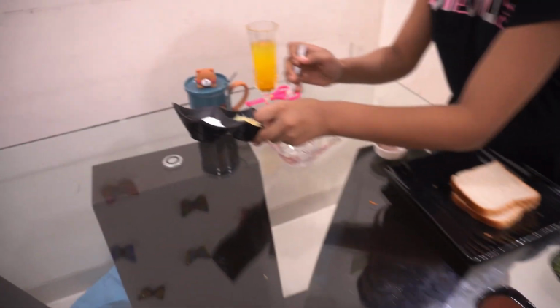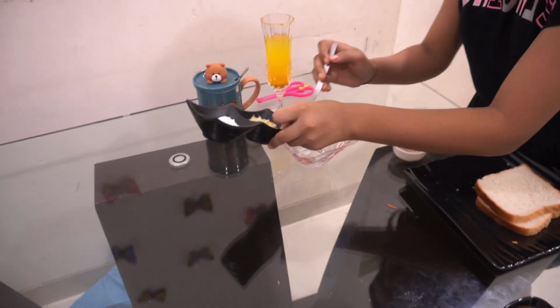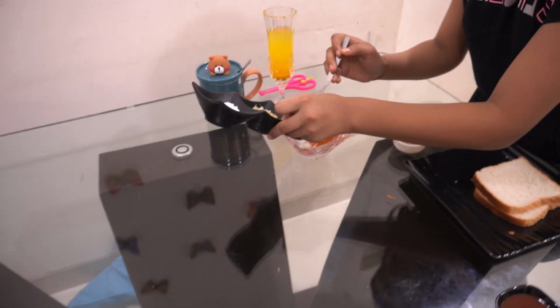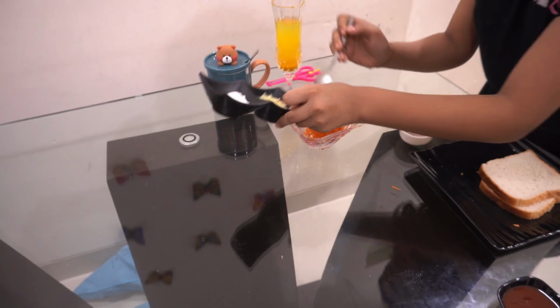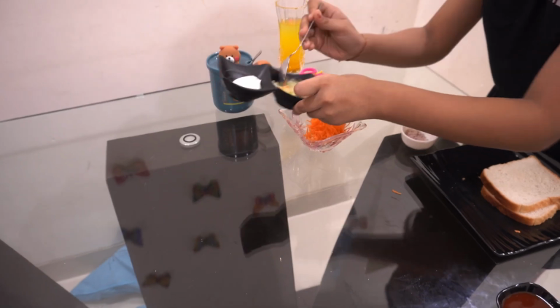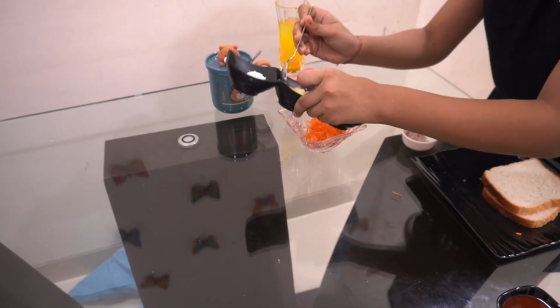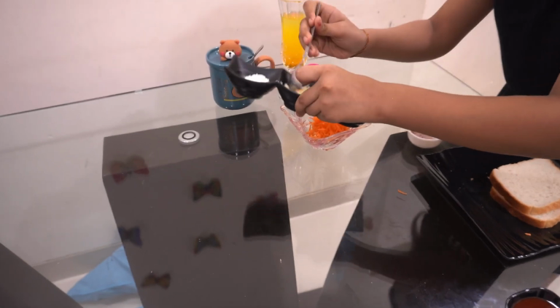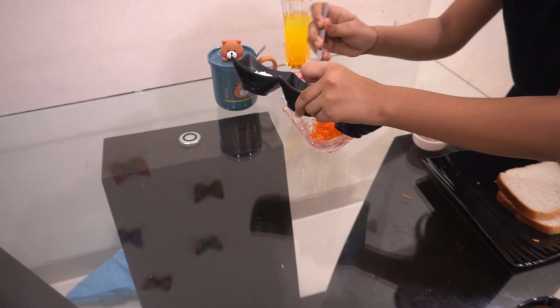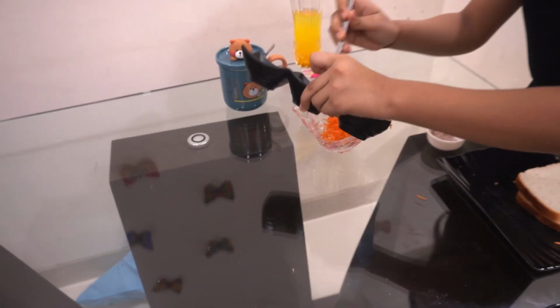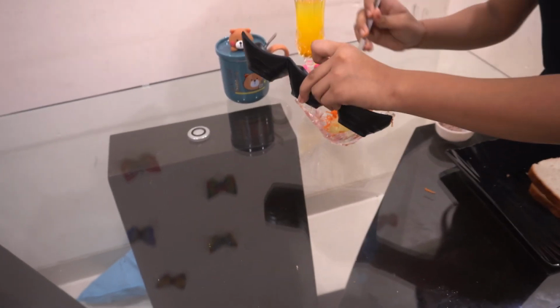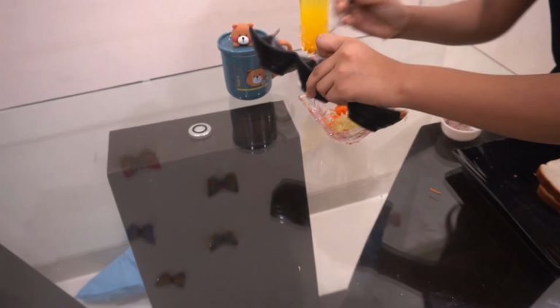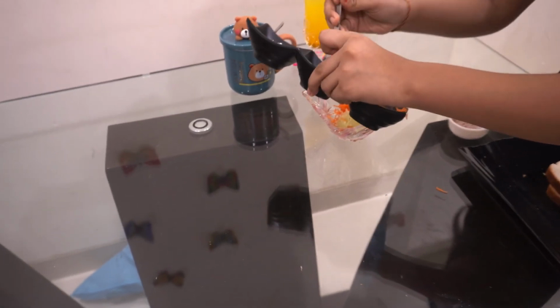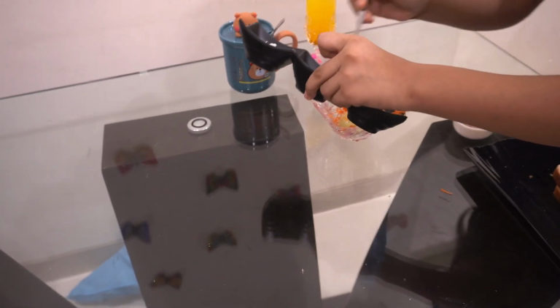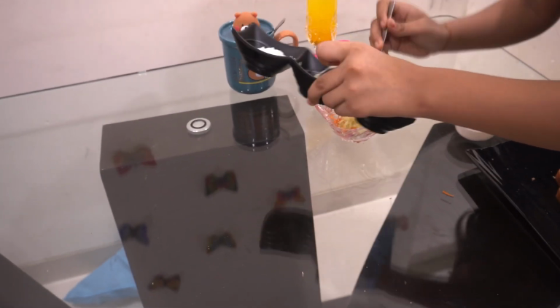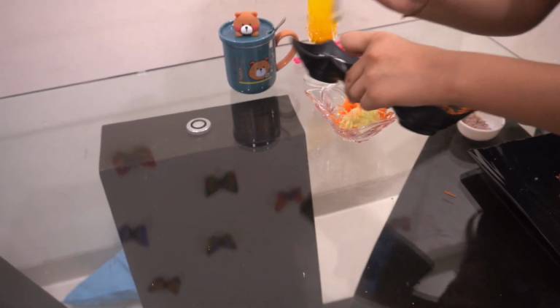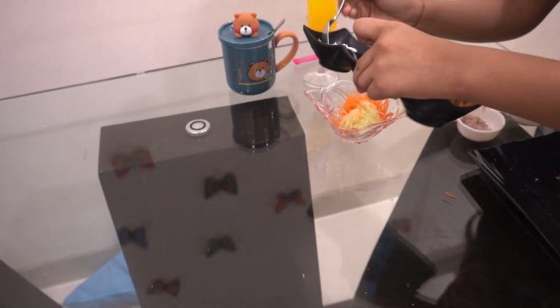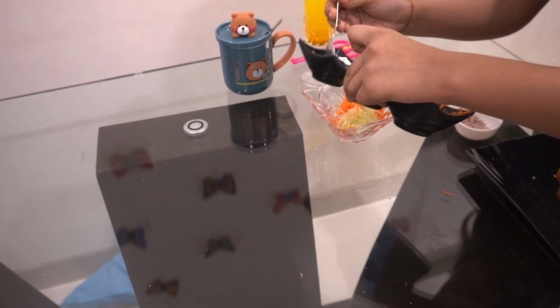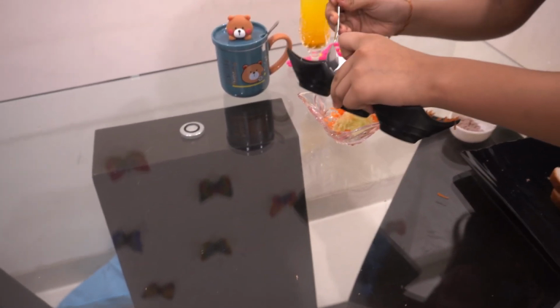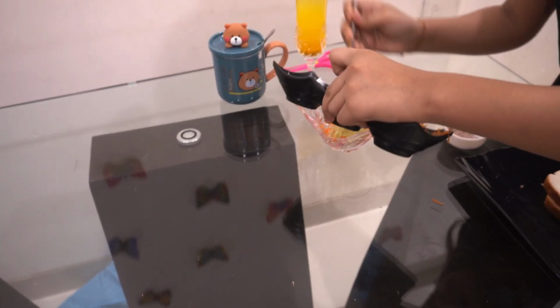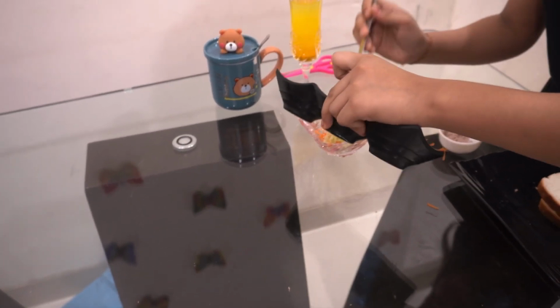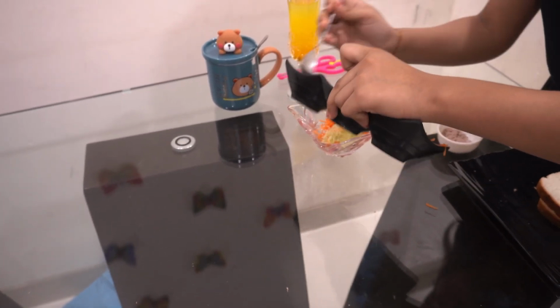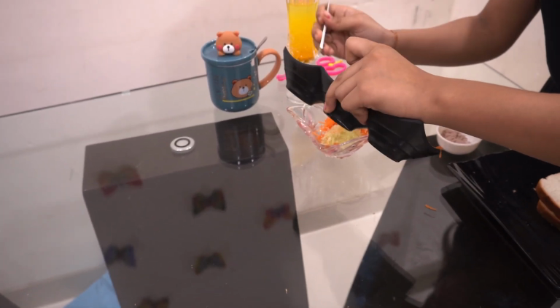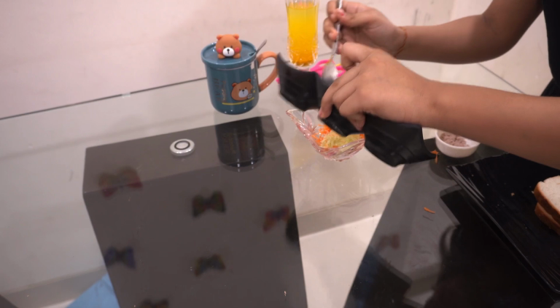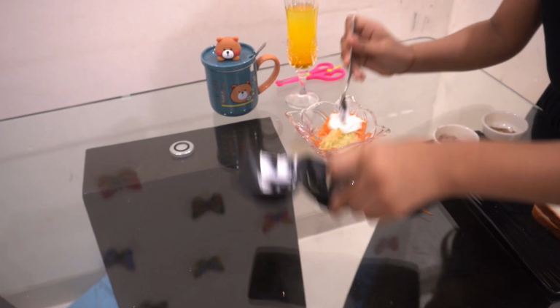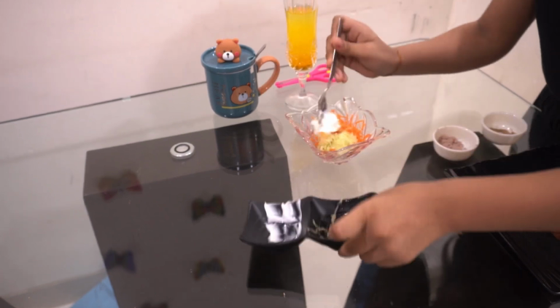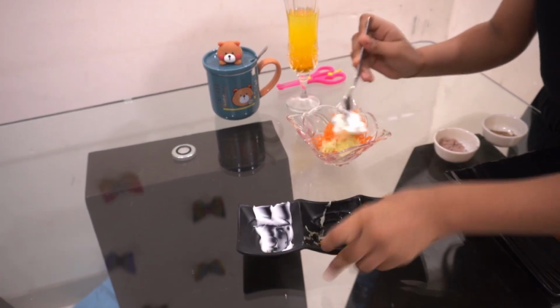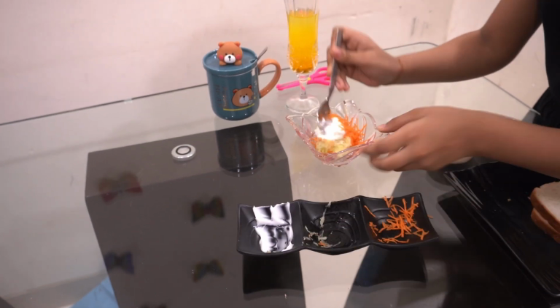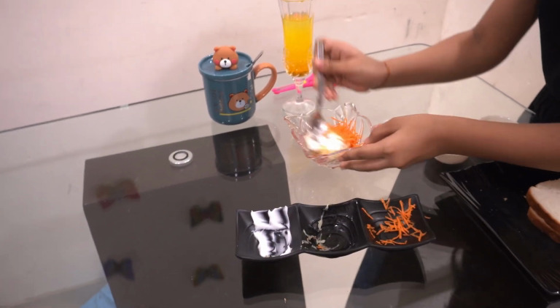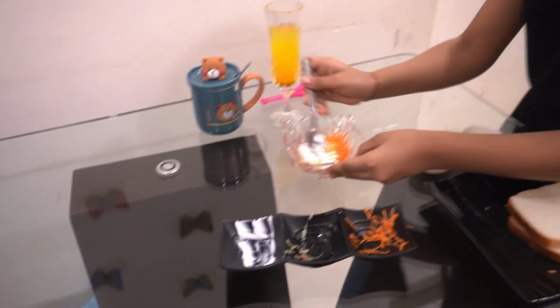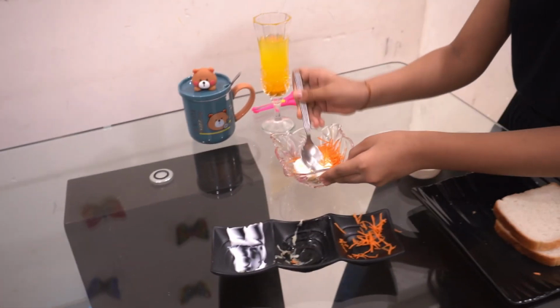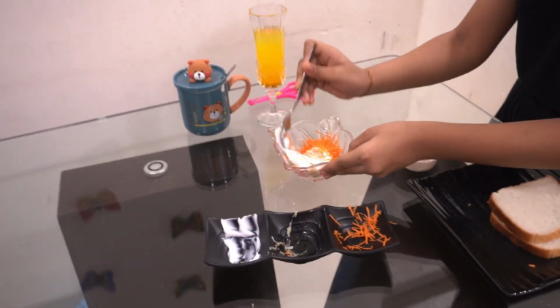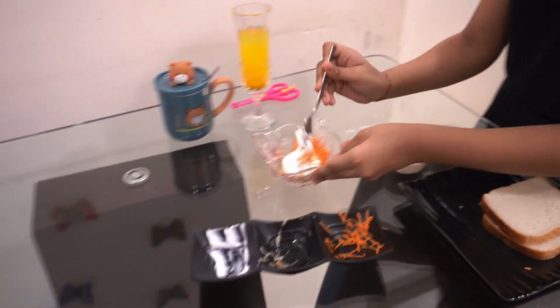So first we will mix our ingredients together. We will add carrot, then we will add cucumber, and then we will add mayonnaise. Then we will mix them very well.